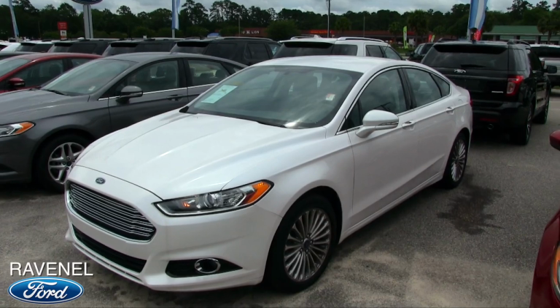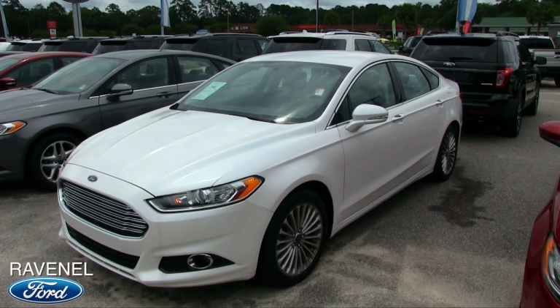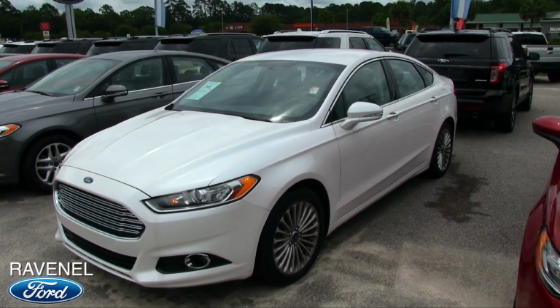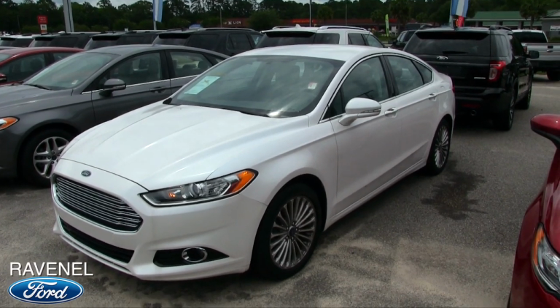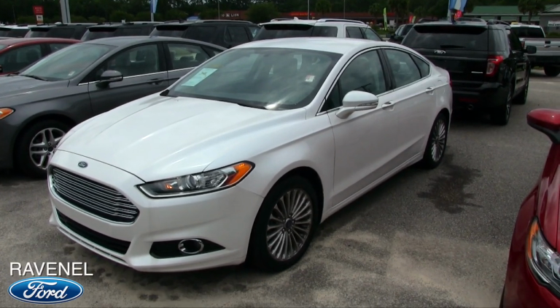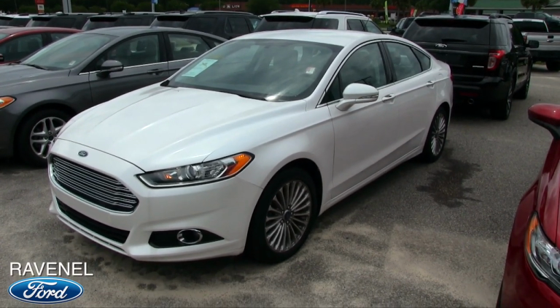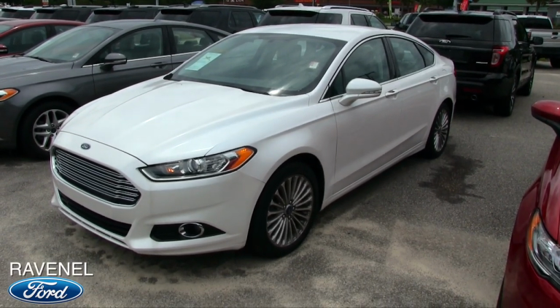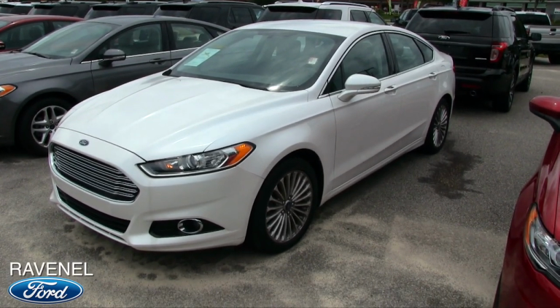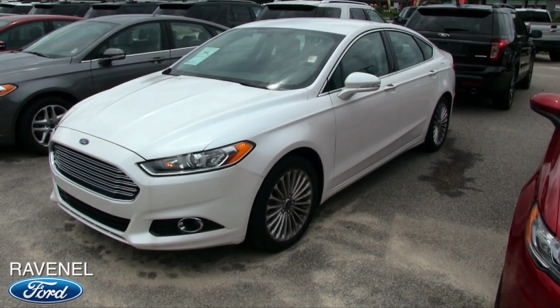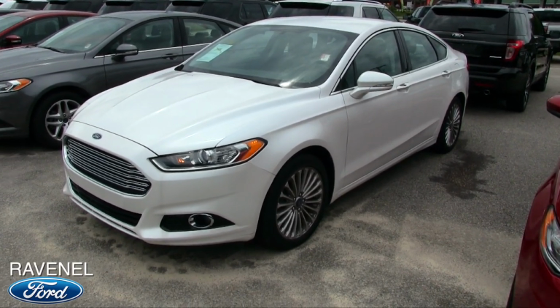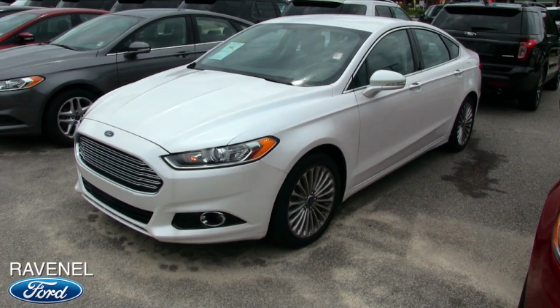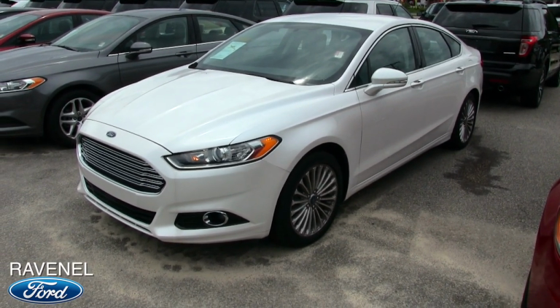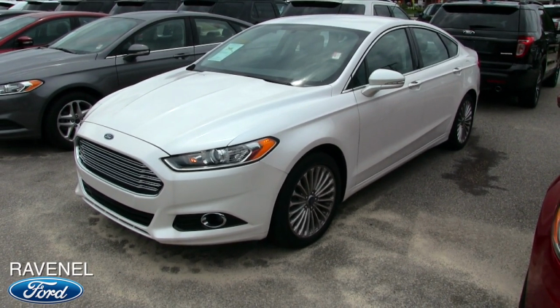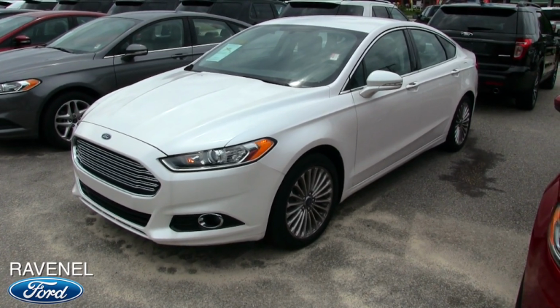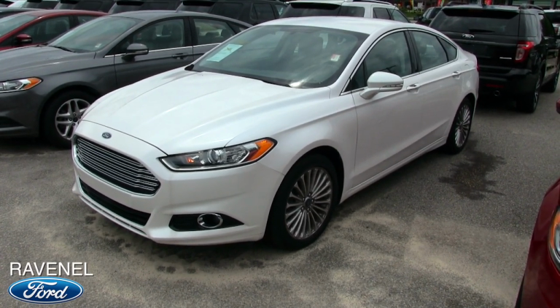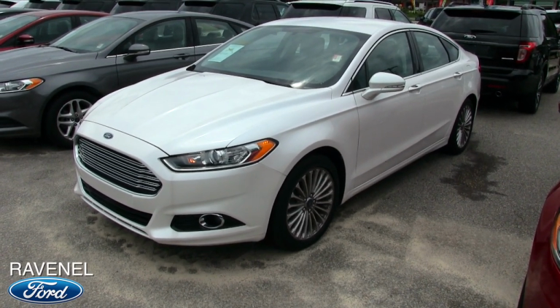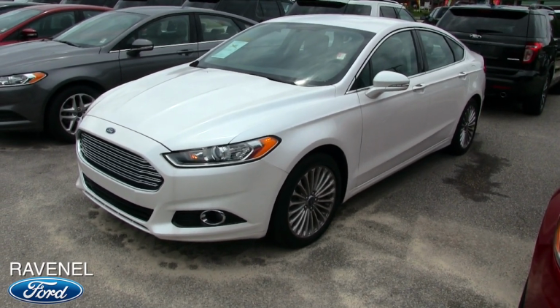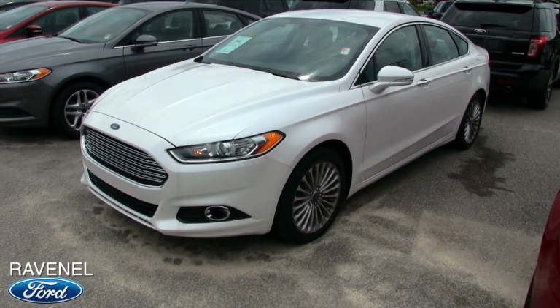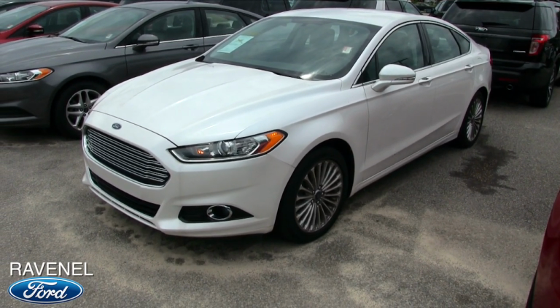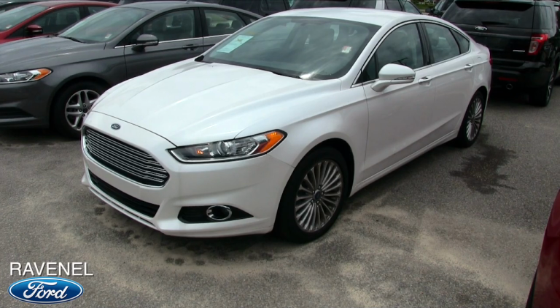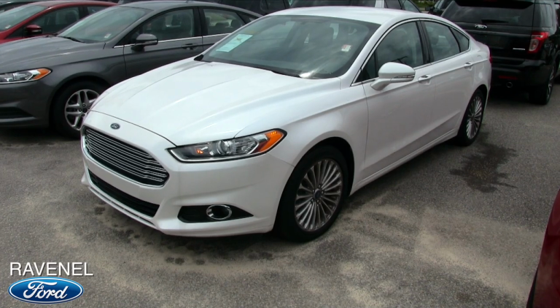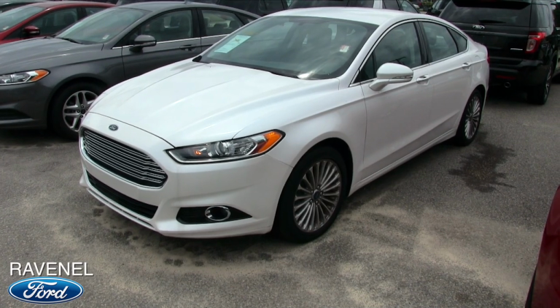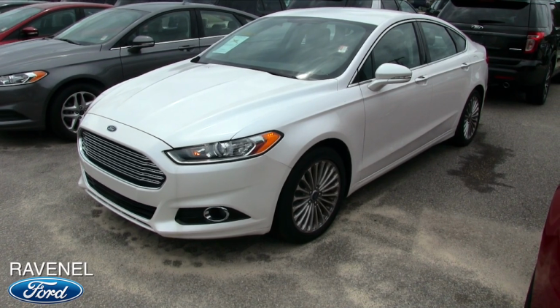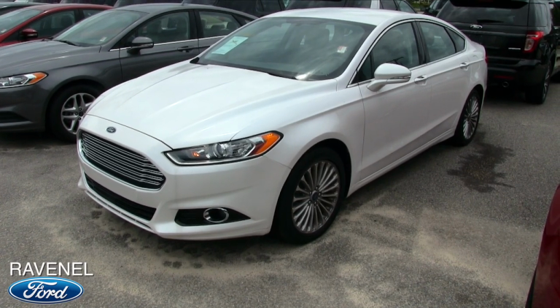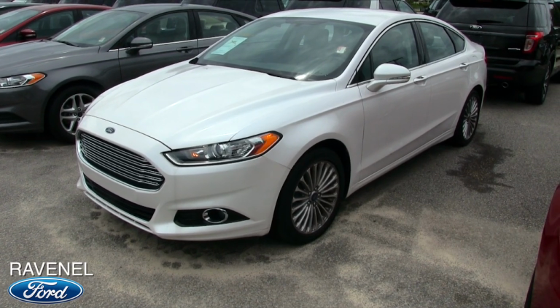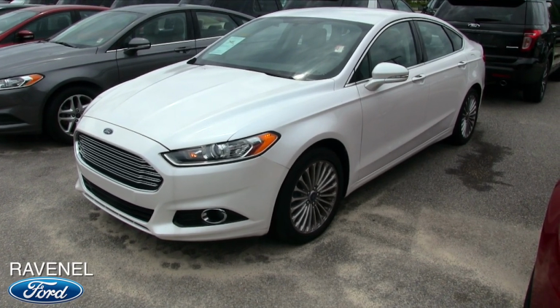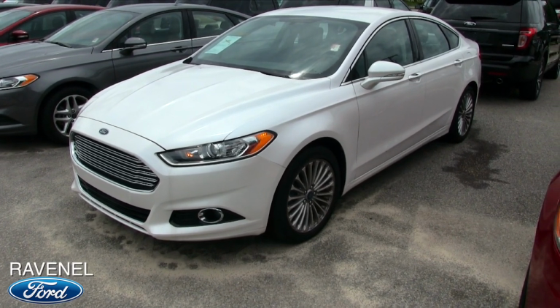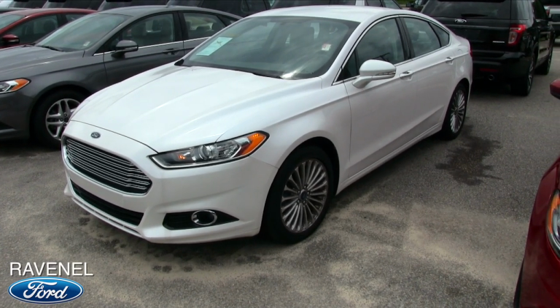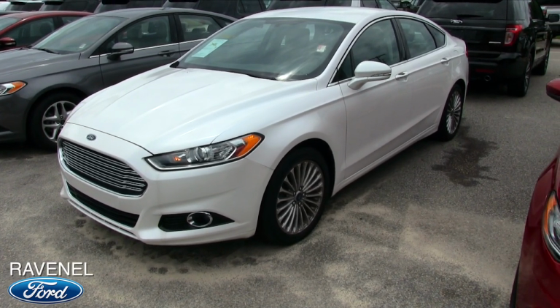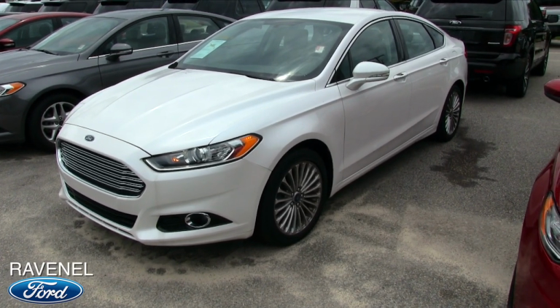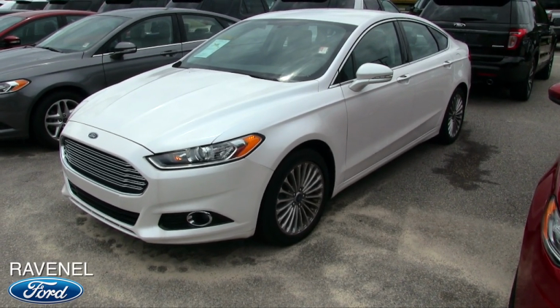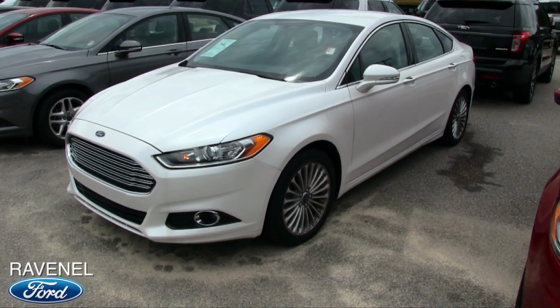What's up everybody? We're back at it again at Ravenel Ford today. I'm Chad with Charleston Car Videos taking a look at the 2015 Ford Fusion Titanium Package.